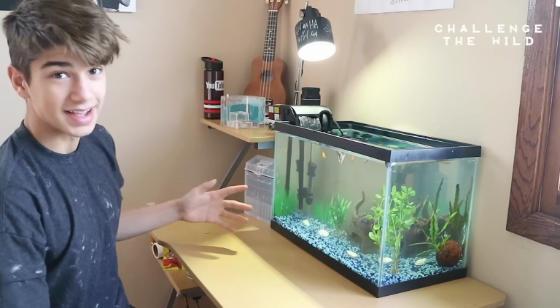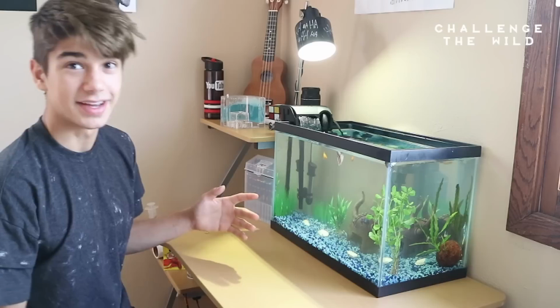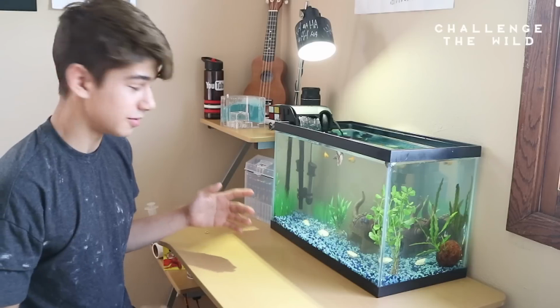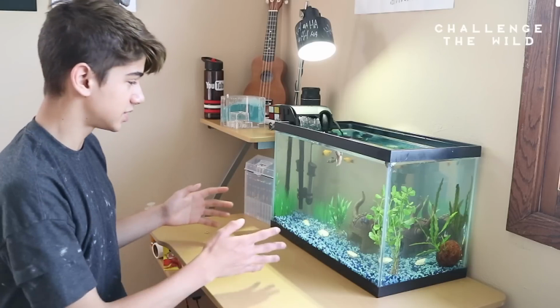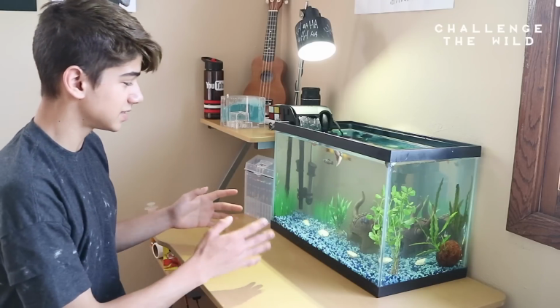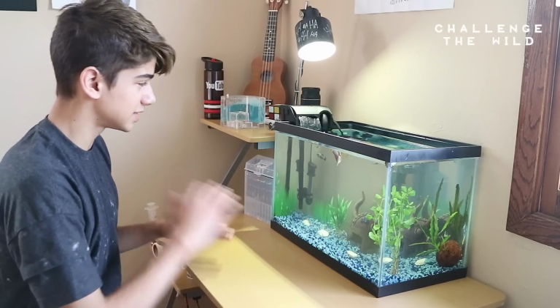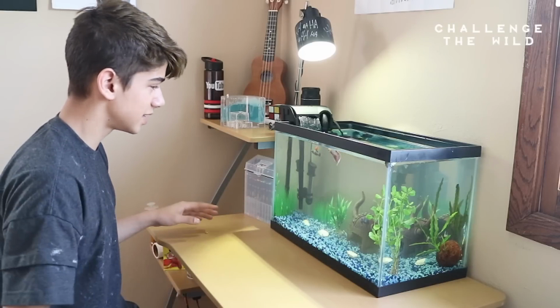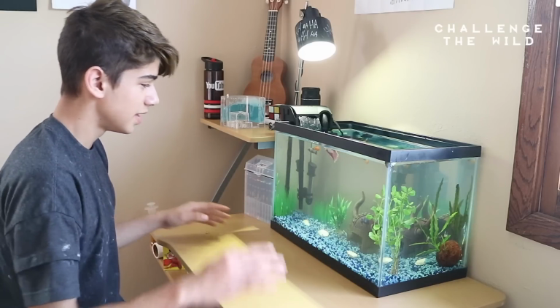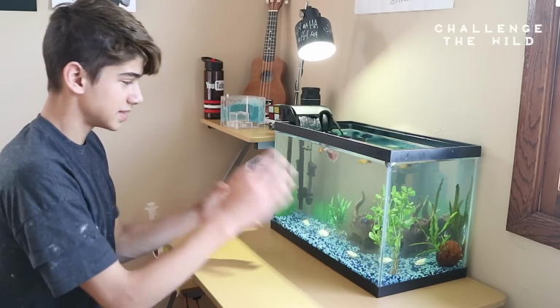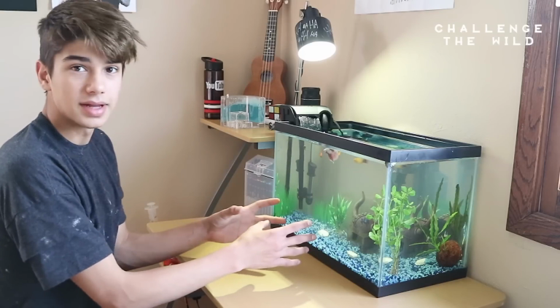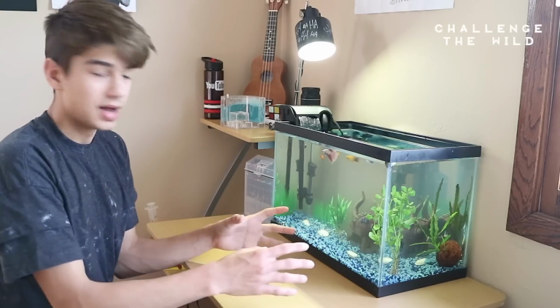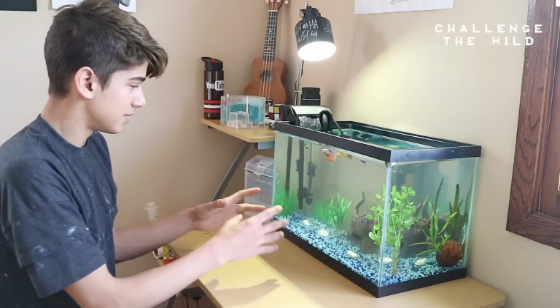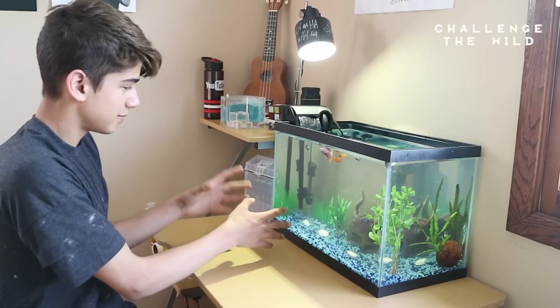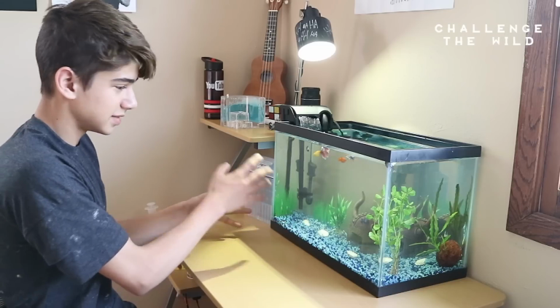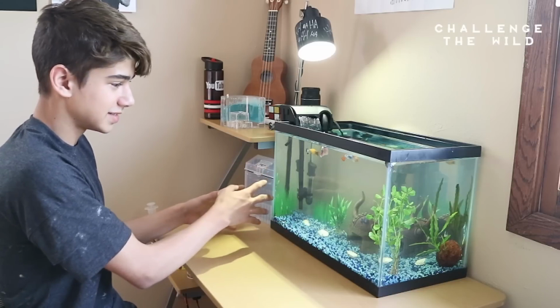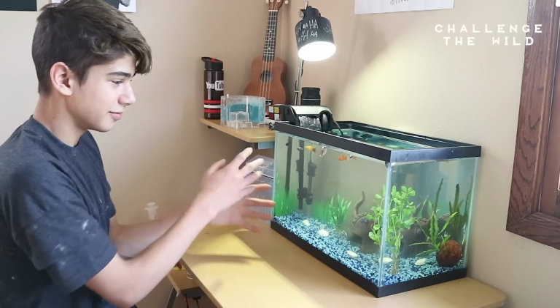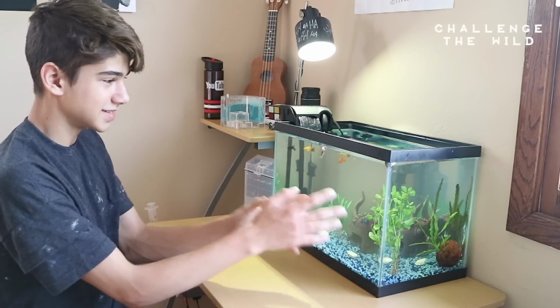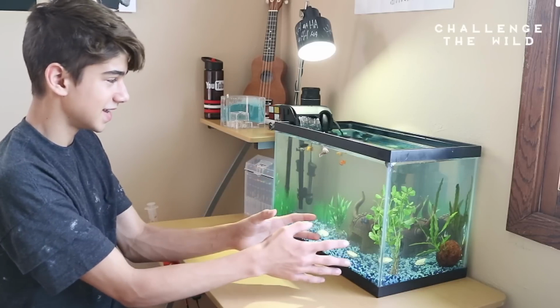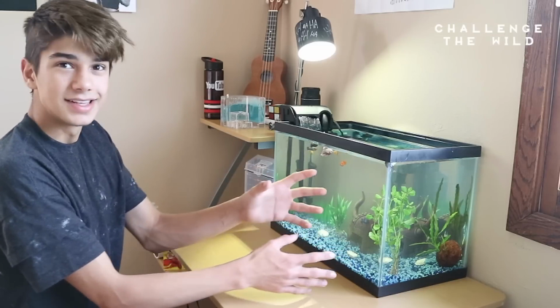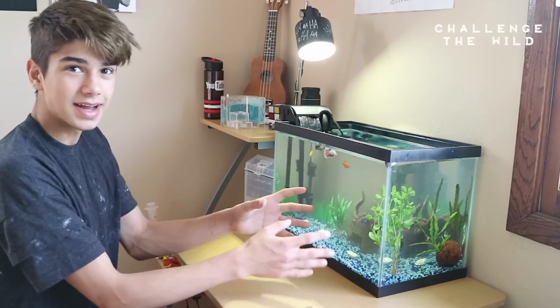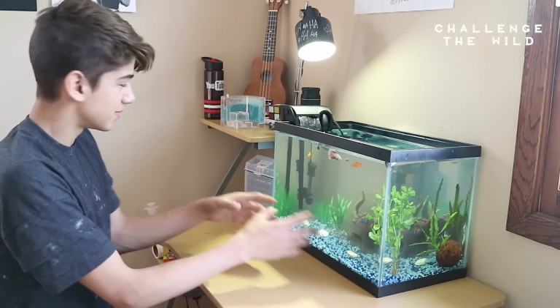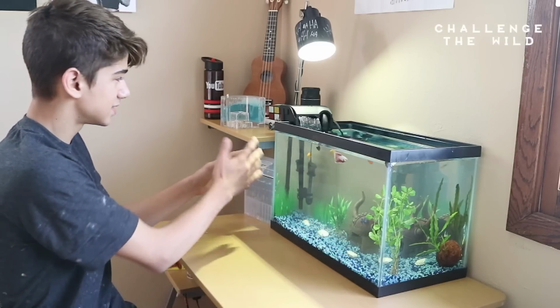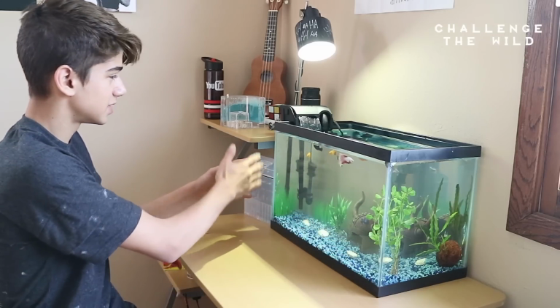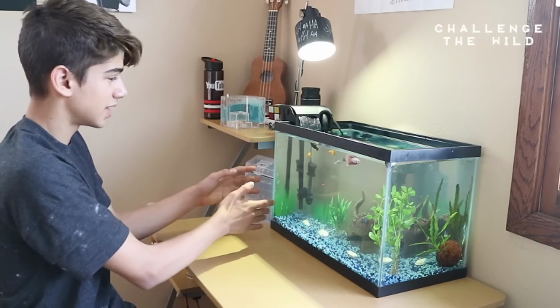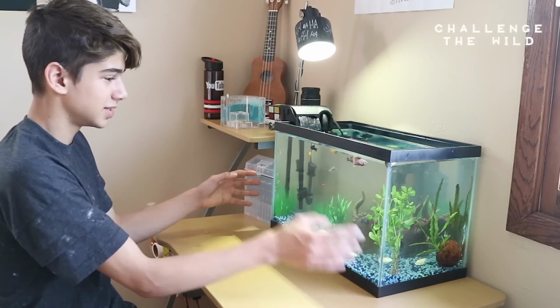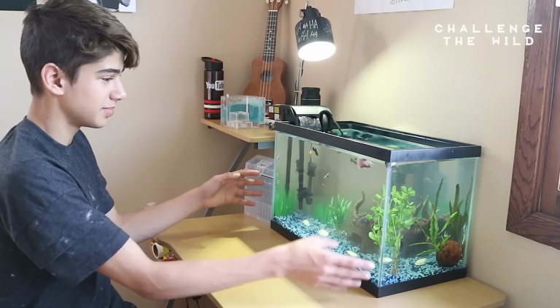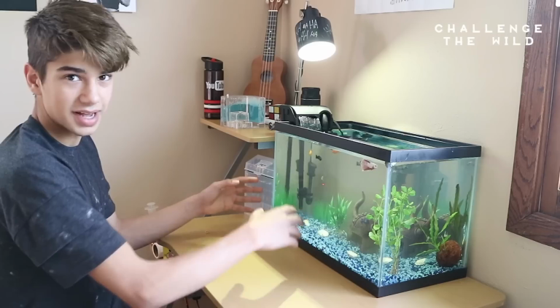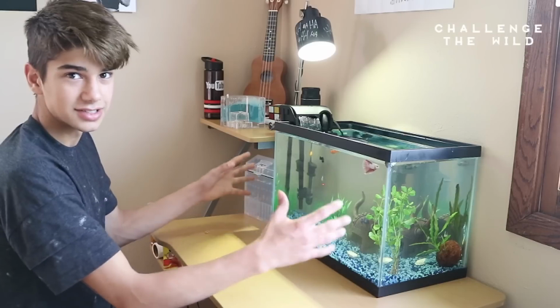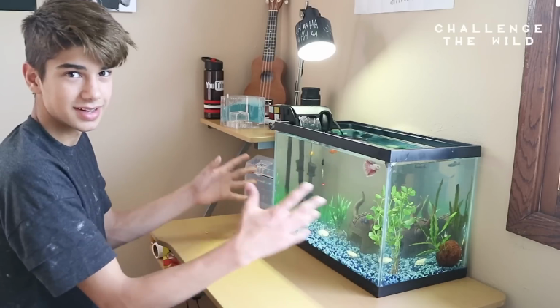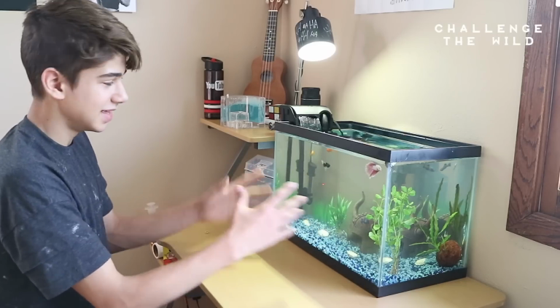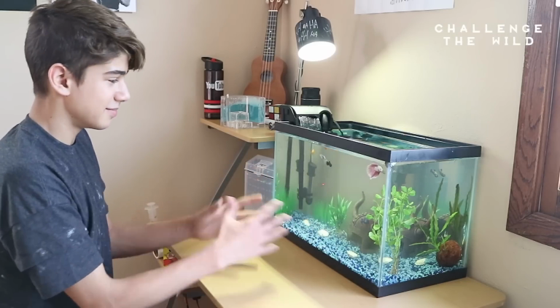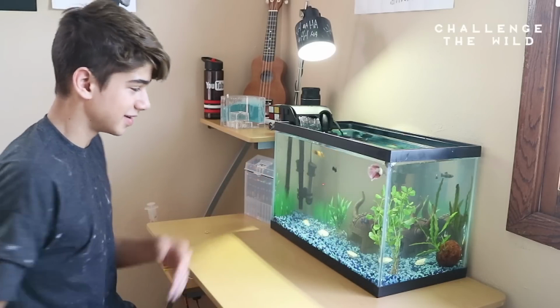I stuck with the same setup. It has a helmet, the fake plants on this side and the real plants on this side. It's kind of even because this is the filter that's putting oxygen and these are the plants putting oxygen, so it's kind of like that middle area.